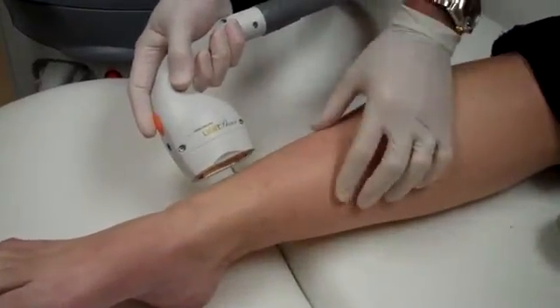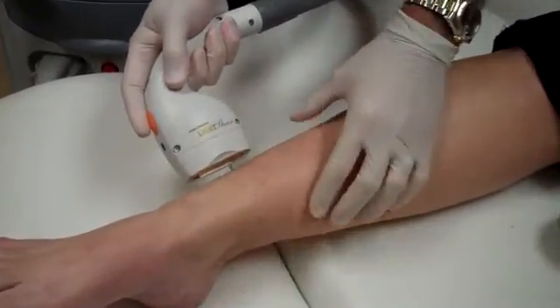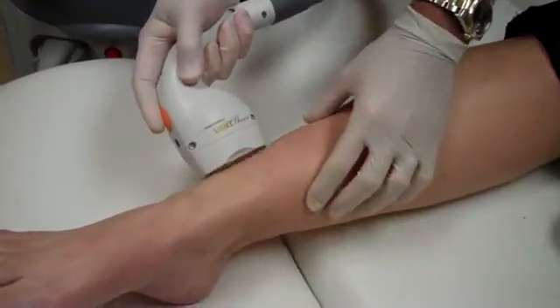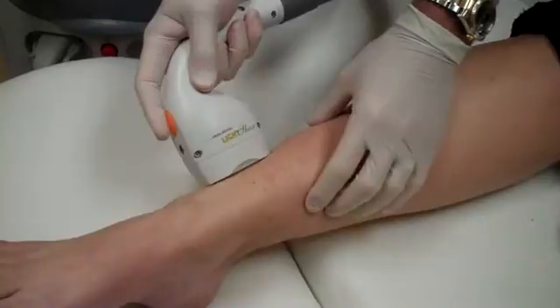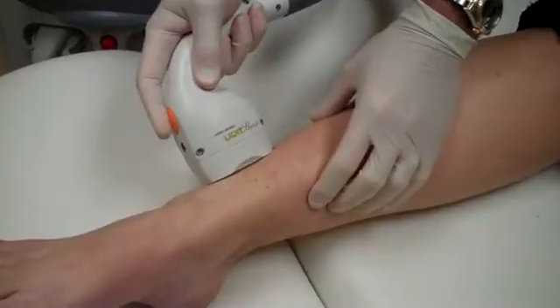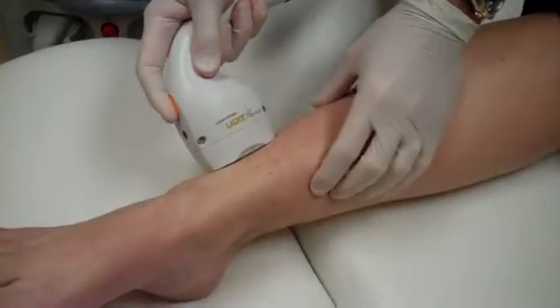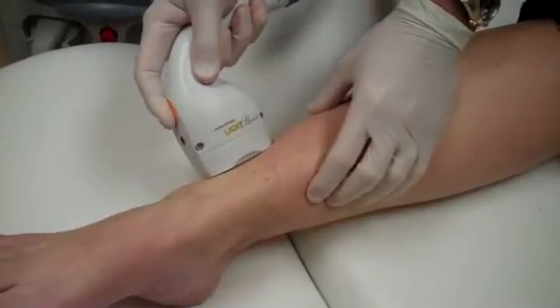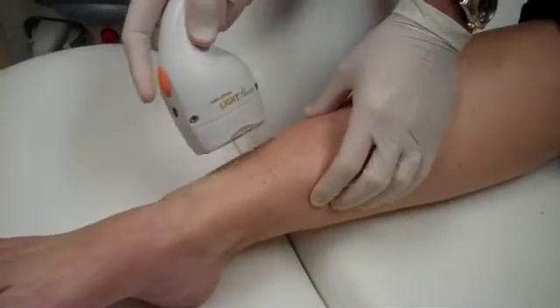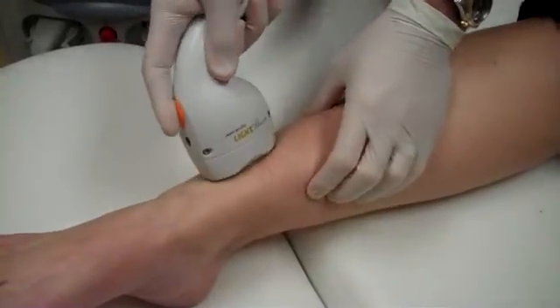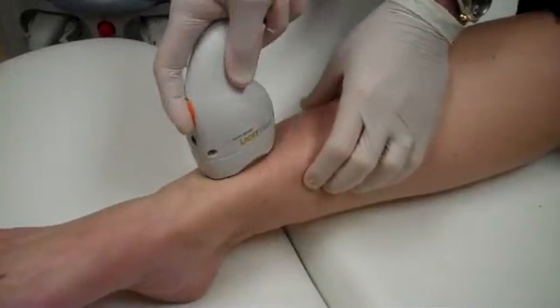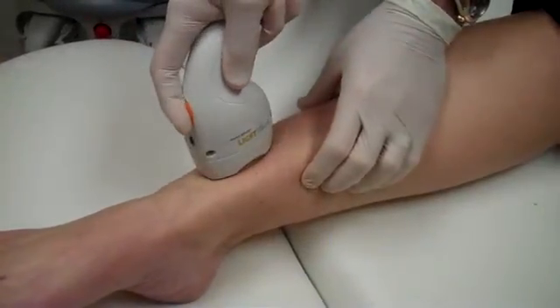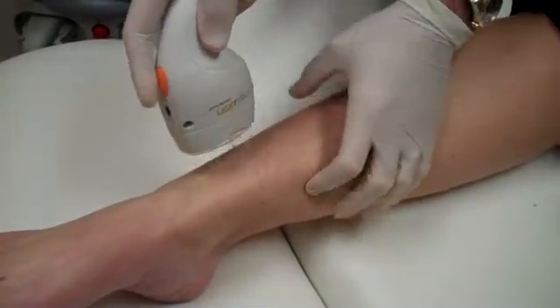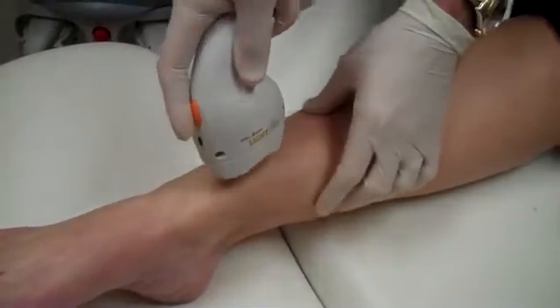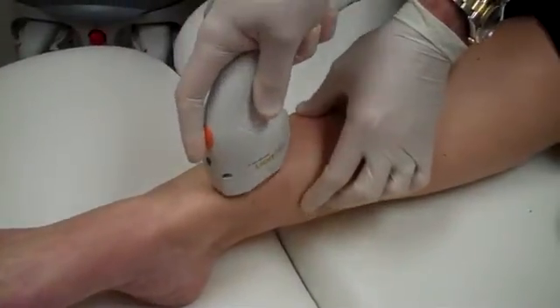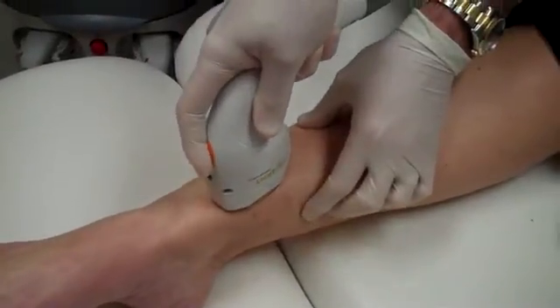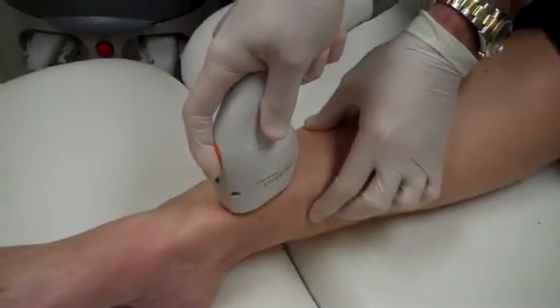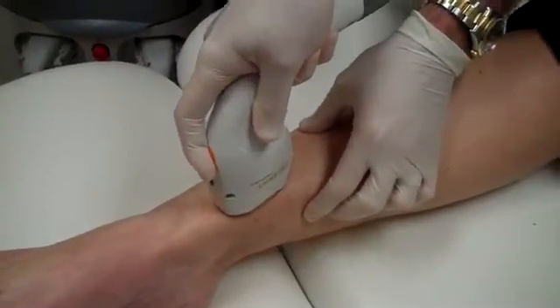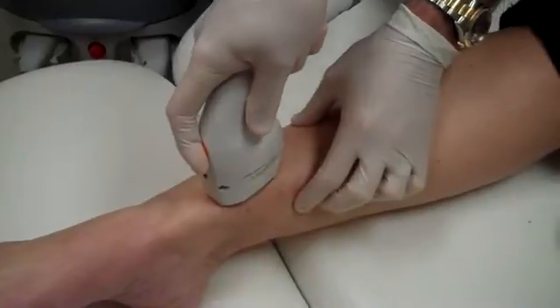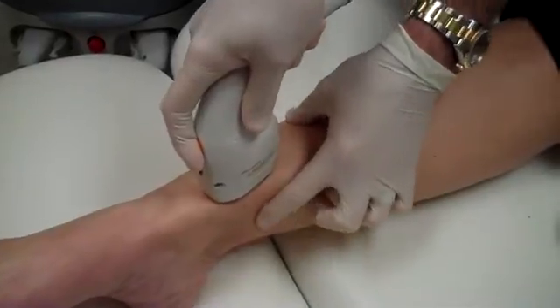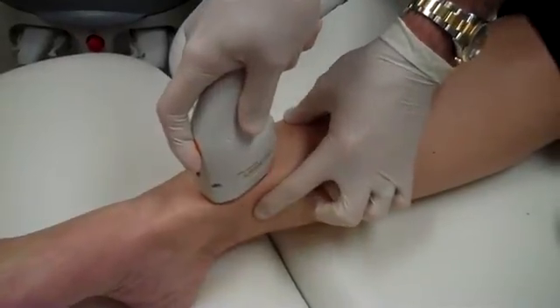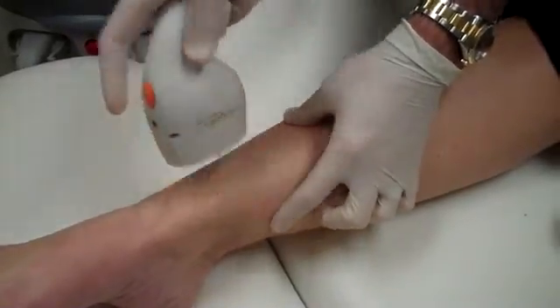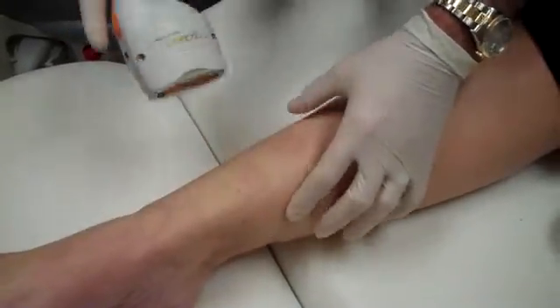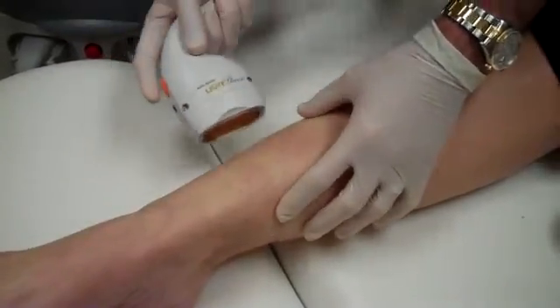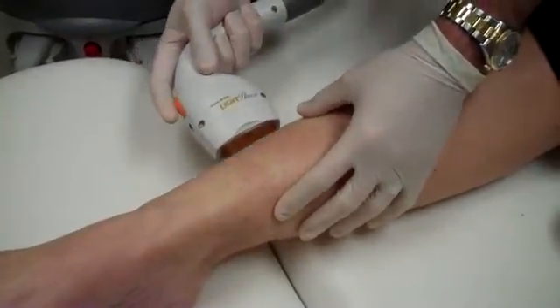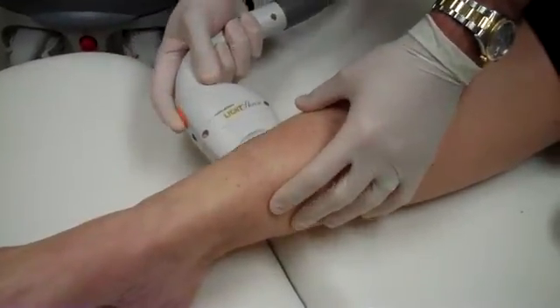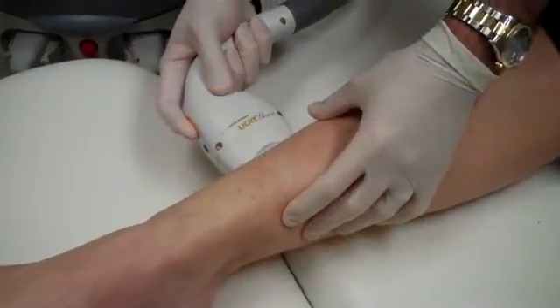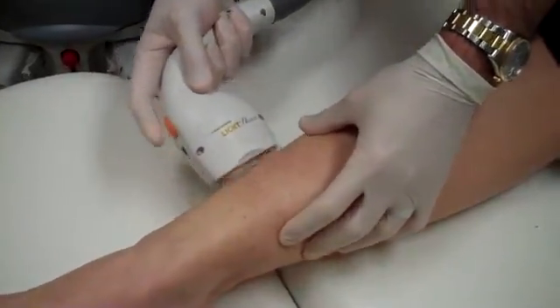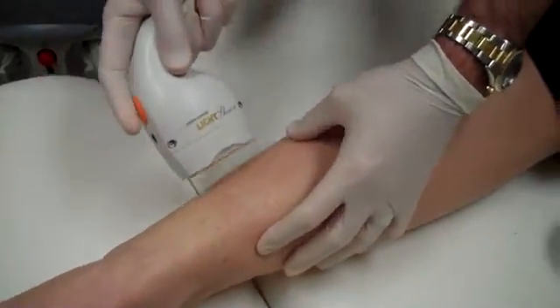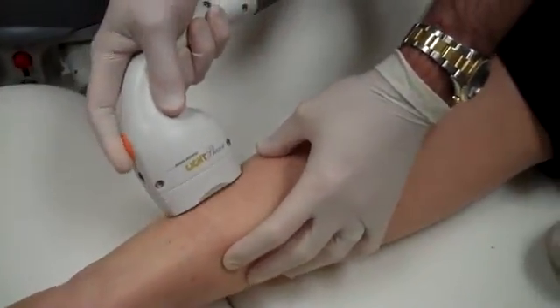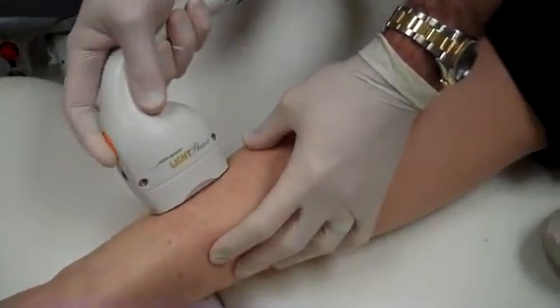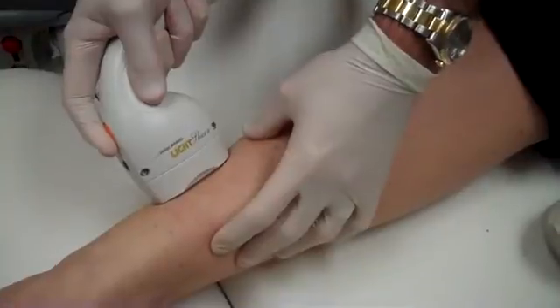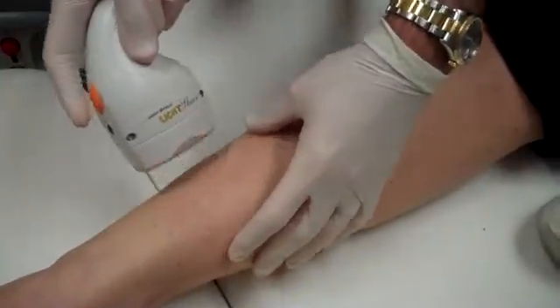You ready? Everybody's got their goggles on. You can see that this is, if you do the math, about 9.6 times the square area. Is that okay pain-wise?